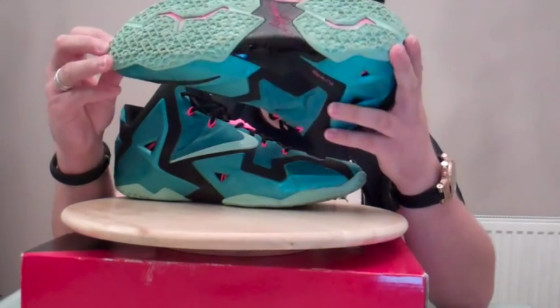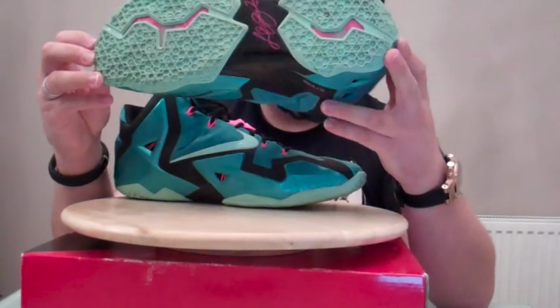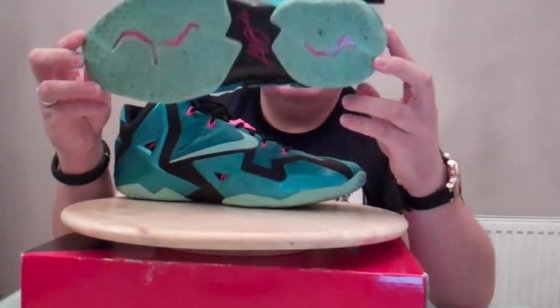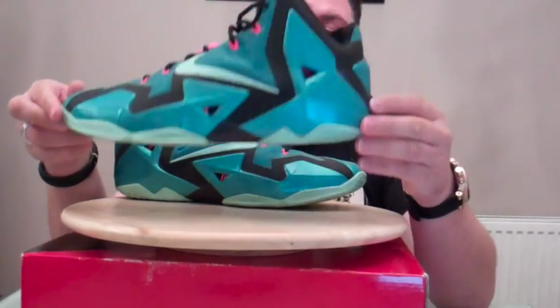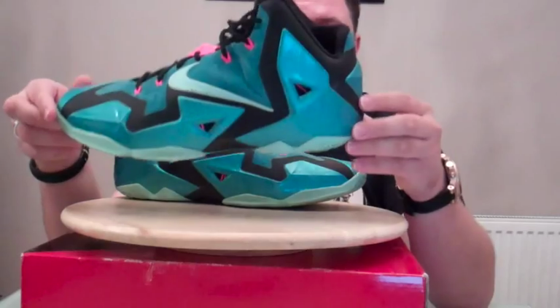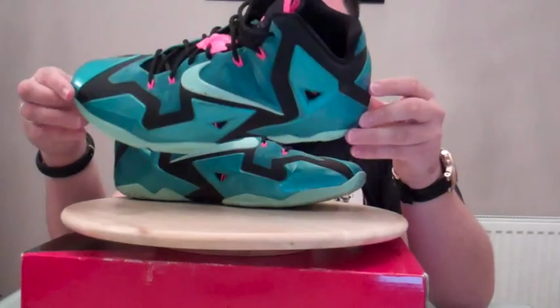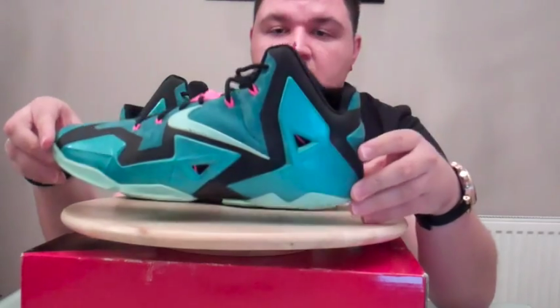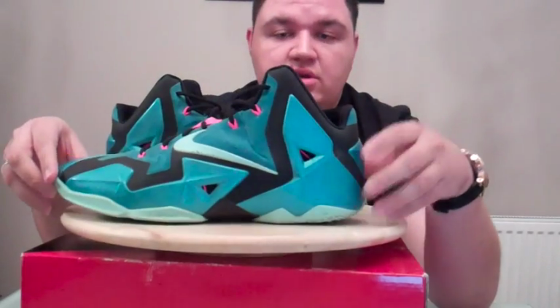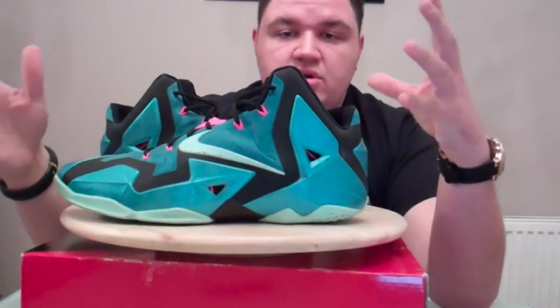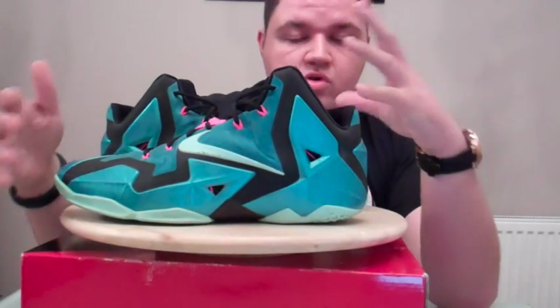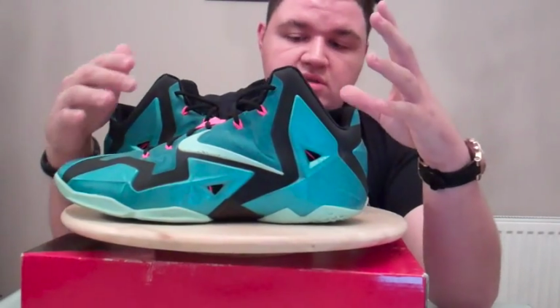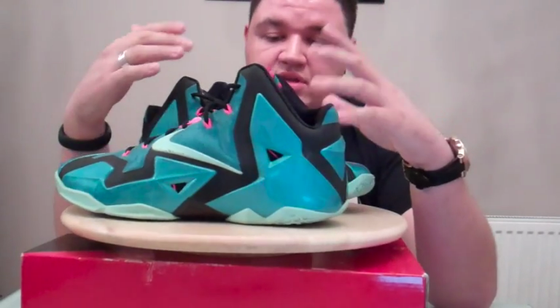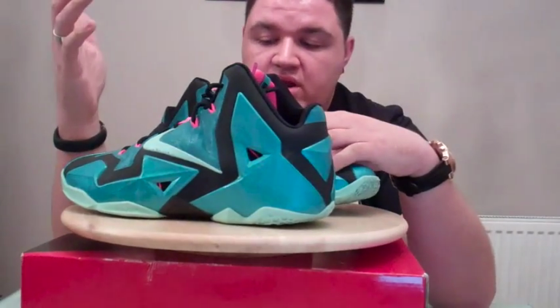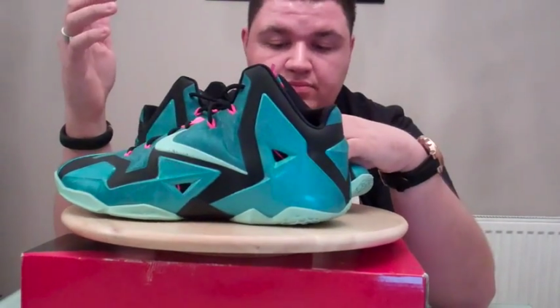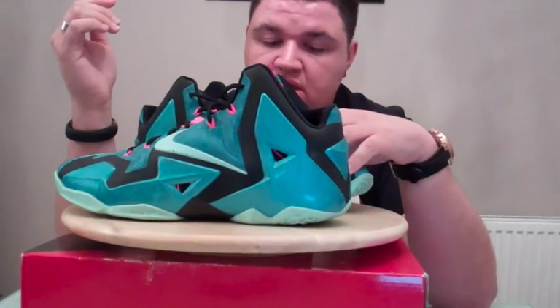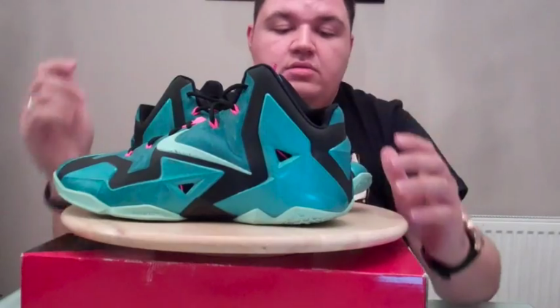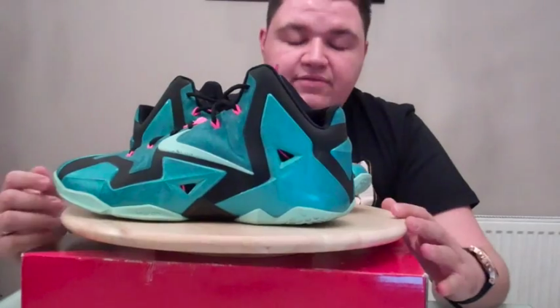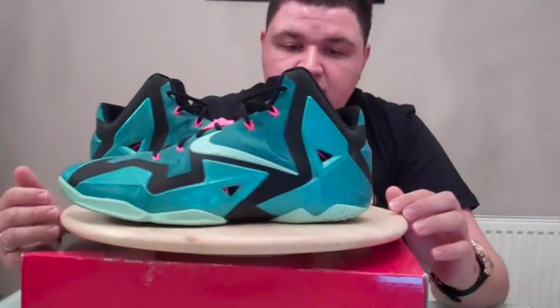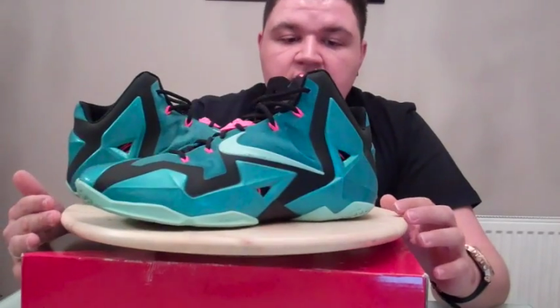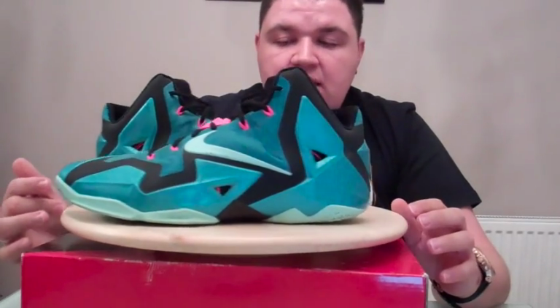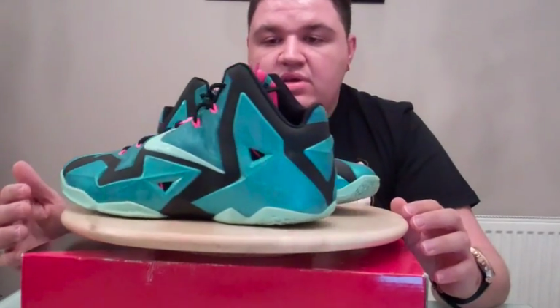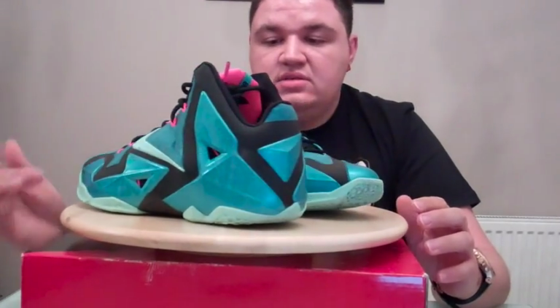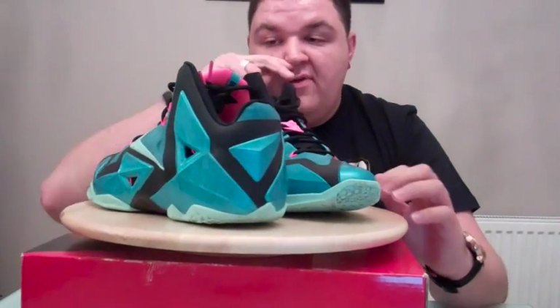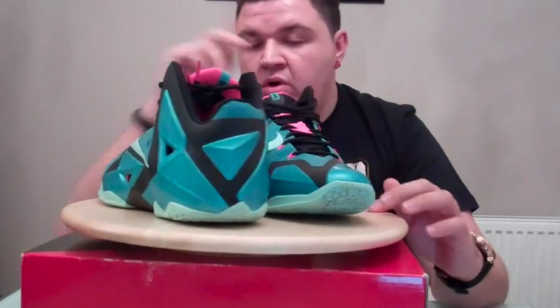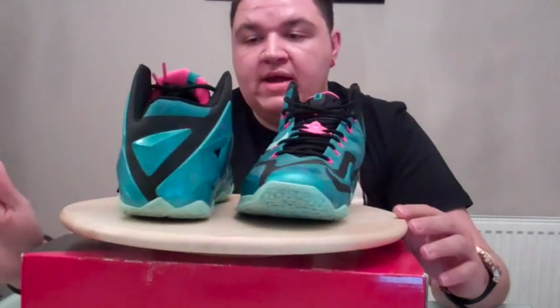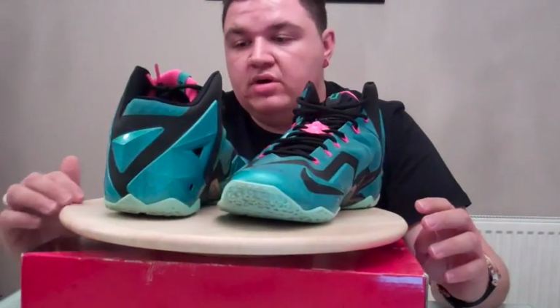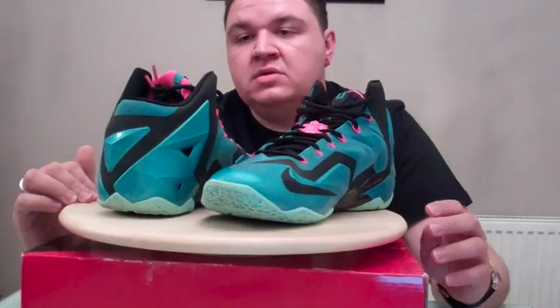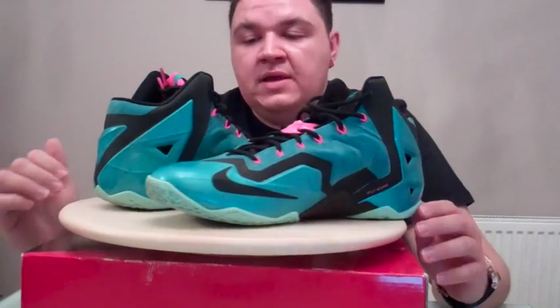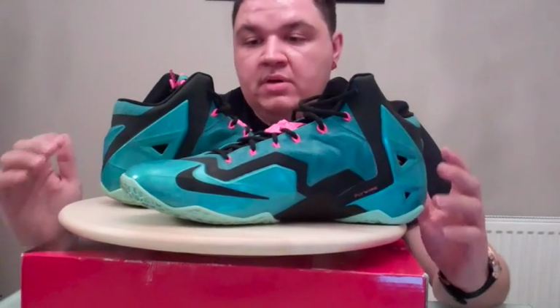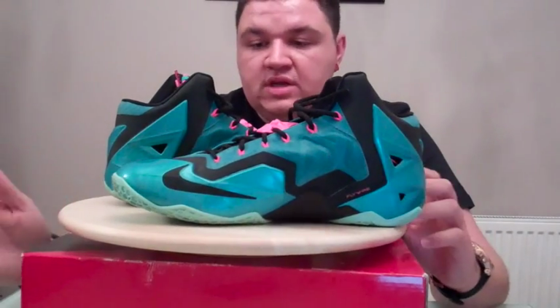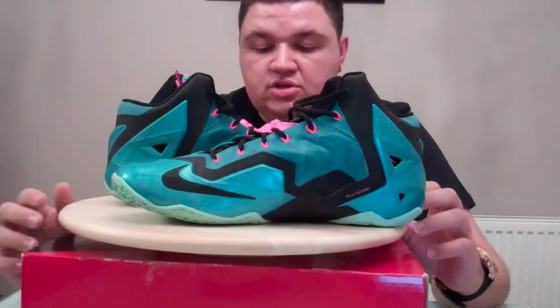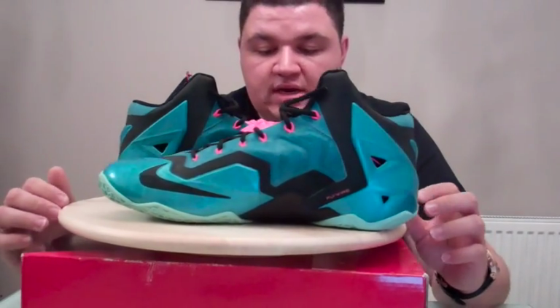Obviously anyone who follows the NBA will notice that this shoe — as cool and as awesome as it was — LeBron didn't wear it literally at all, just a handful of games last NBA season. No official word on why that was, but it was a shoe that I did enjoy playing in.